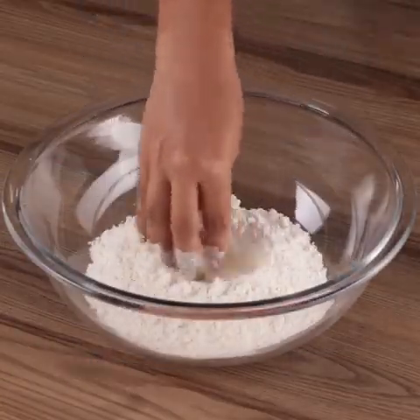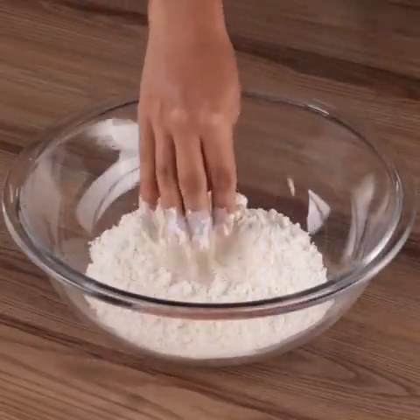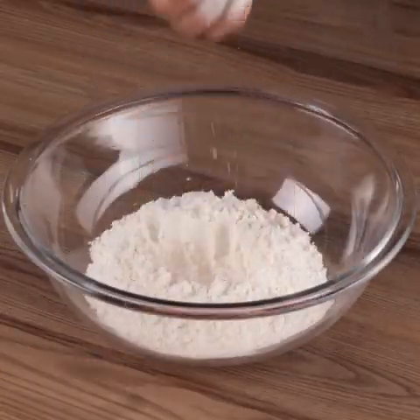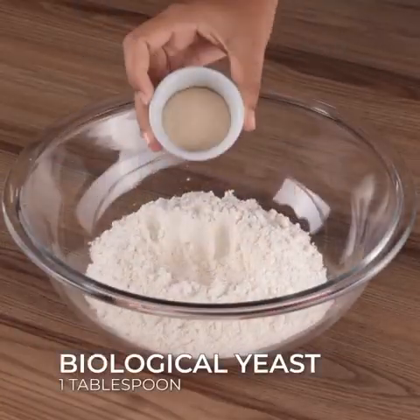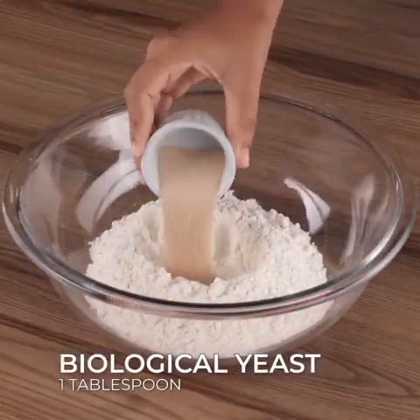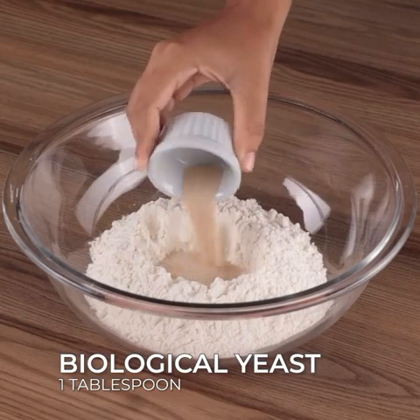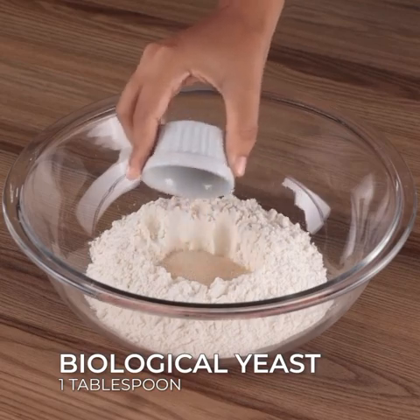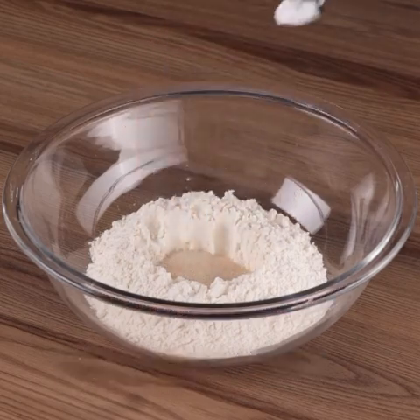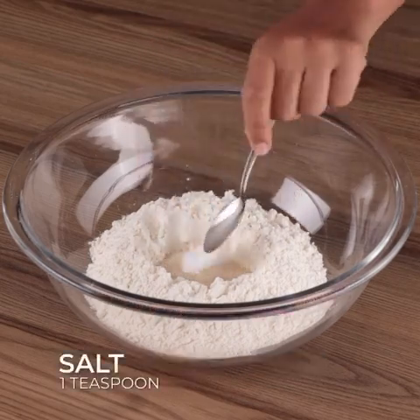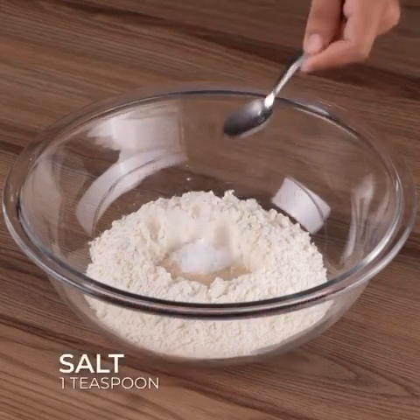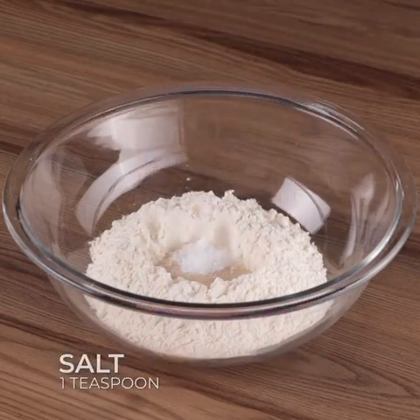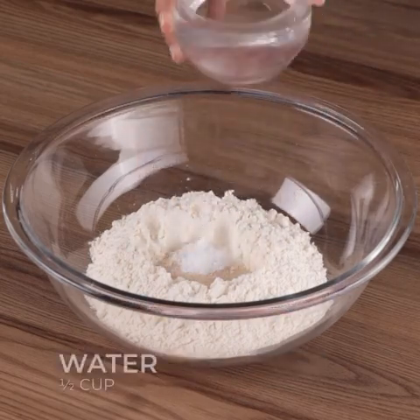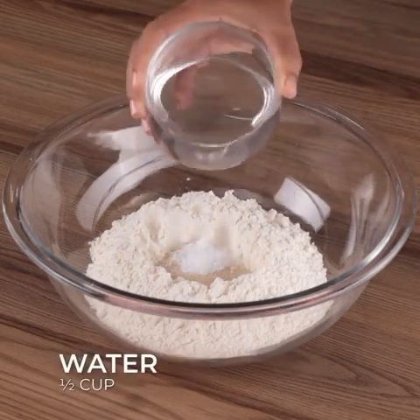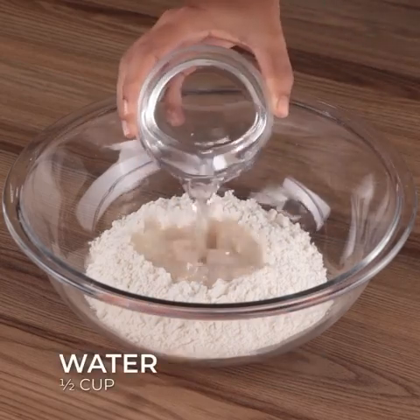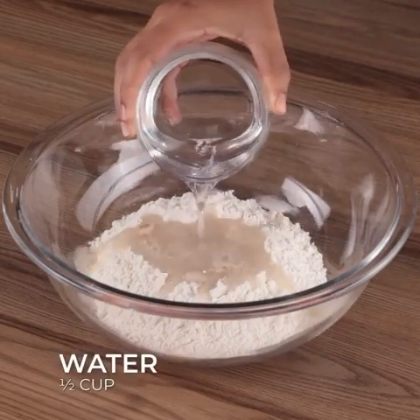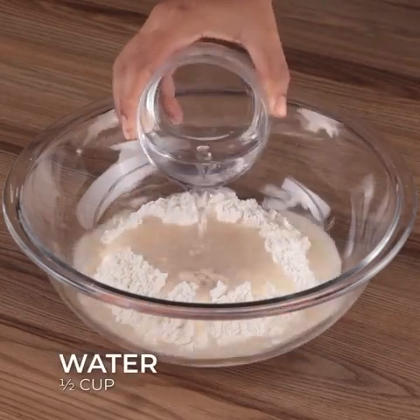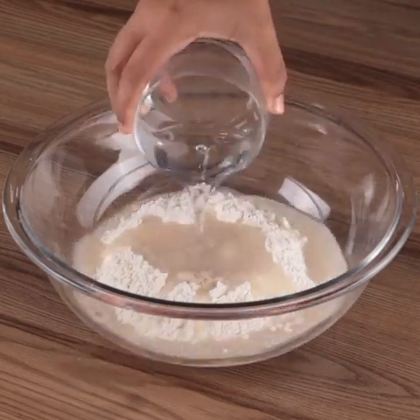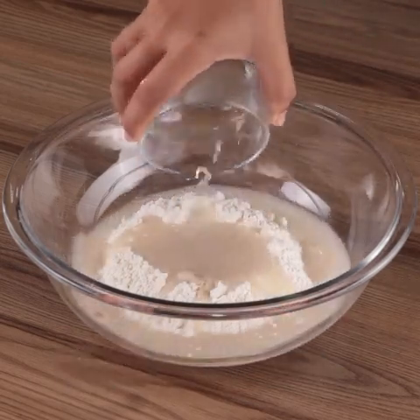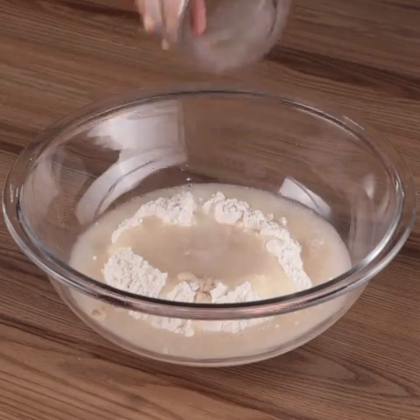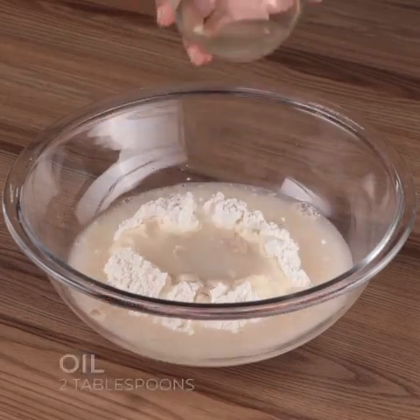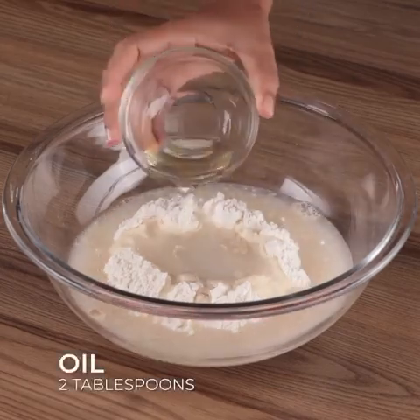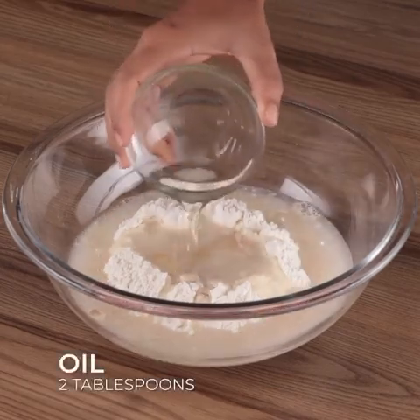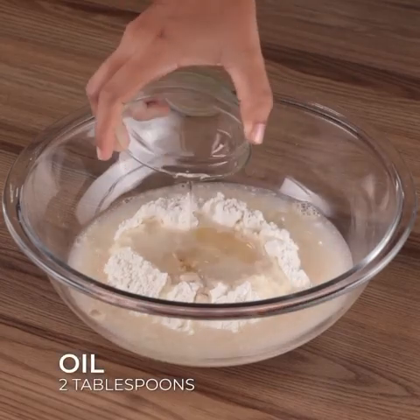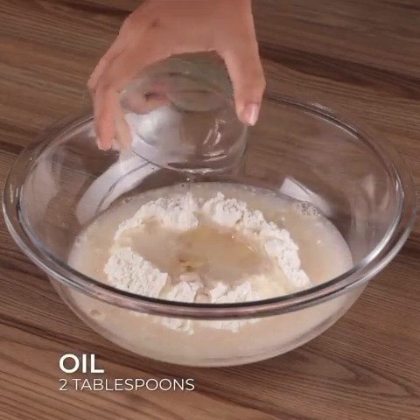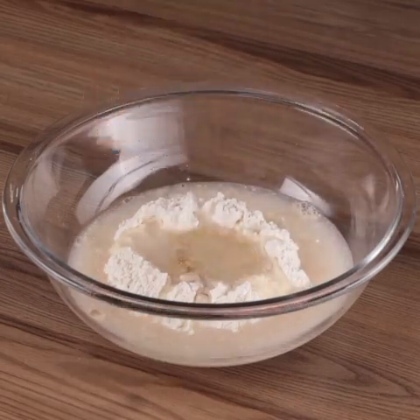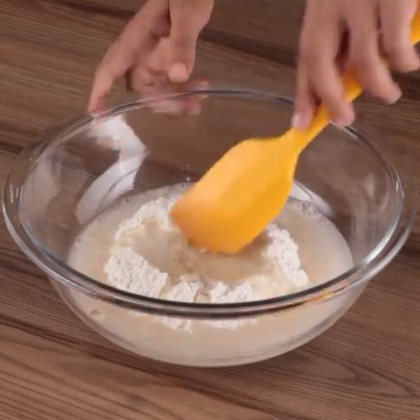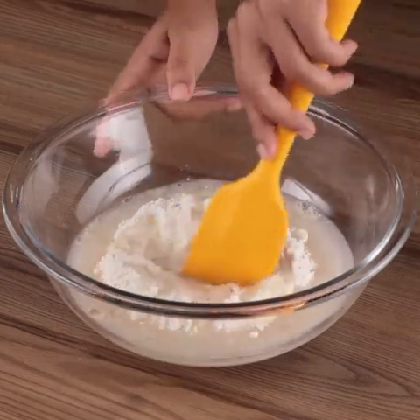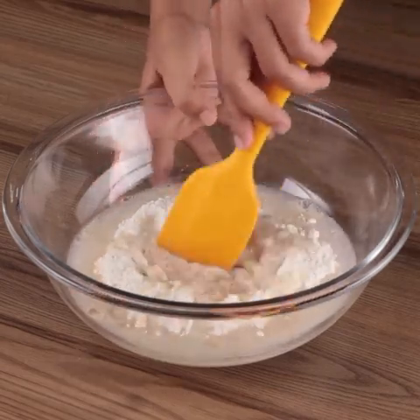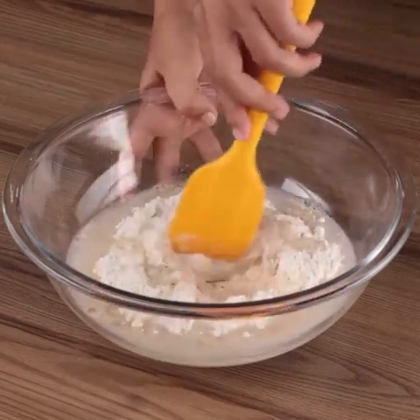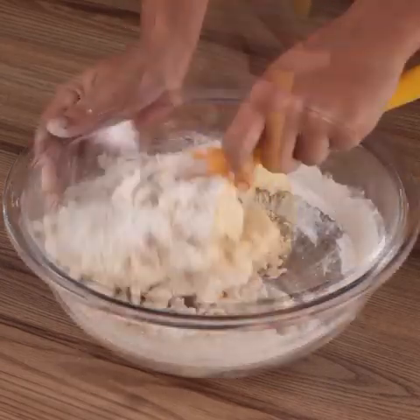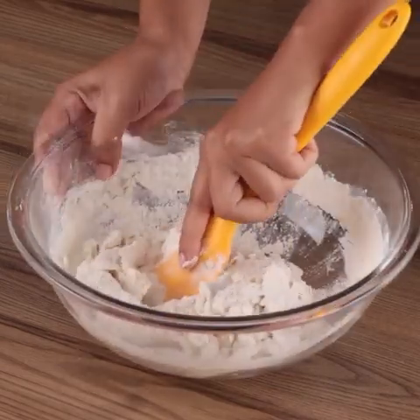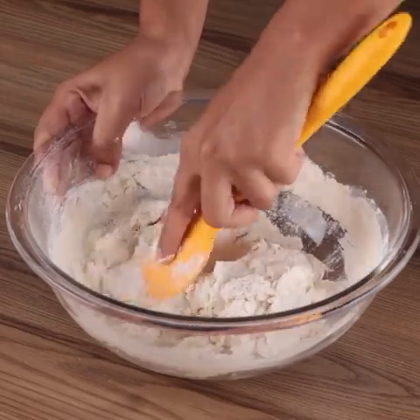To start, in a bowl, add 1 1/4 cups of flour, 1 tablespoon of biological yeast, 1 teaspoon of salt, 1/2 cup of water, 2 tablespoons of oil, and stir.